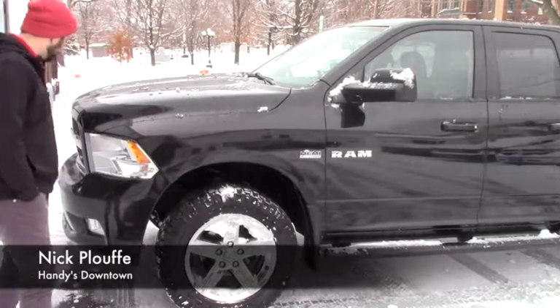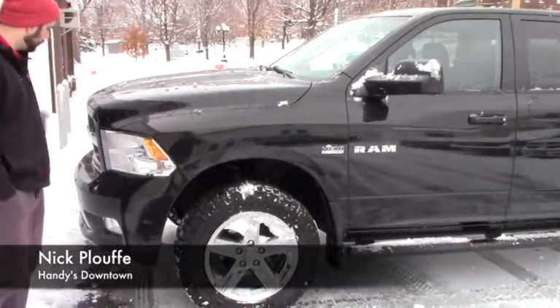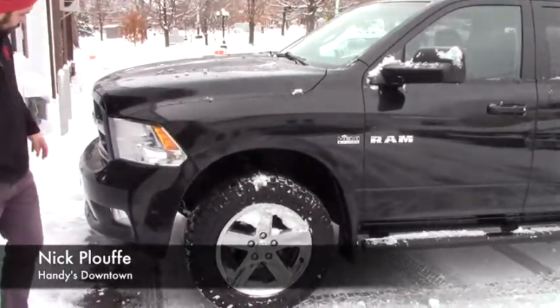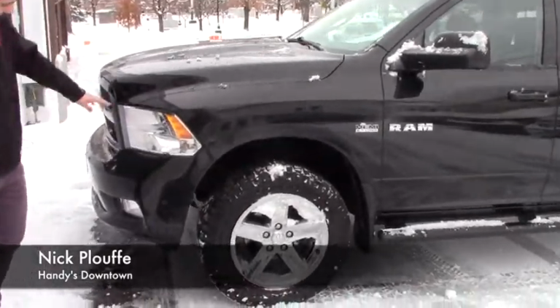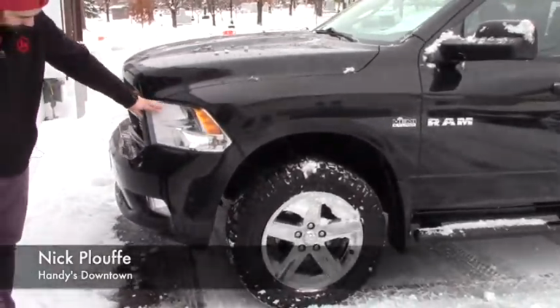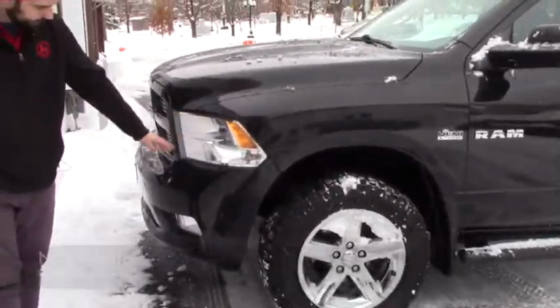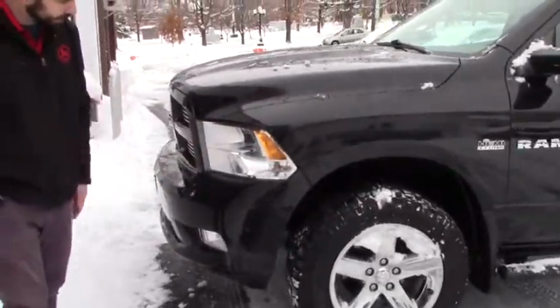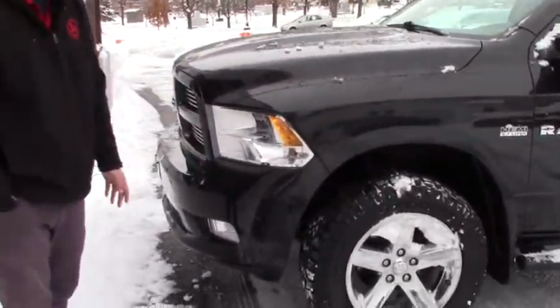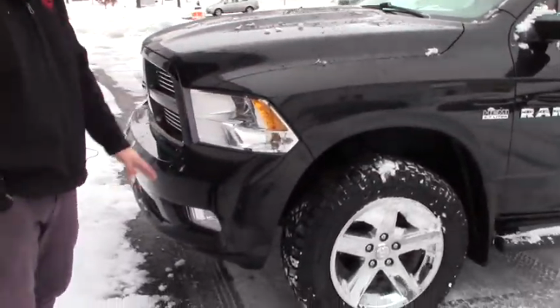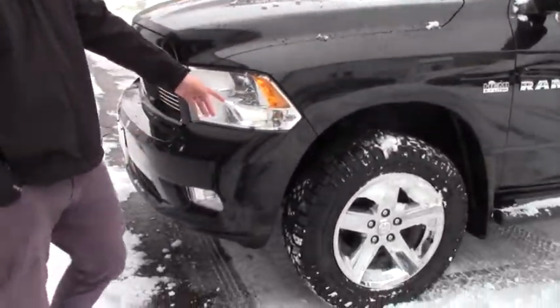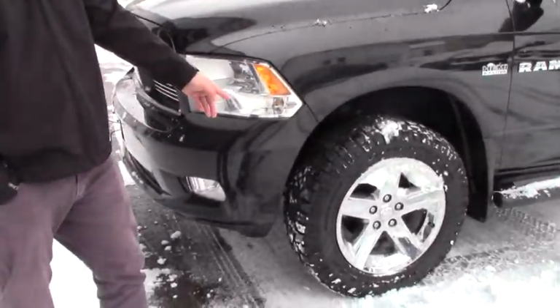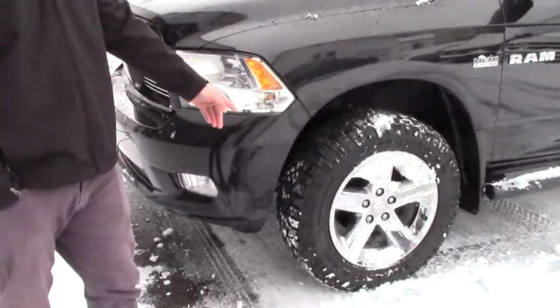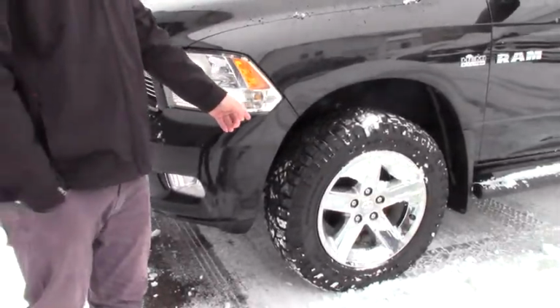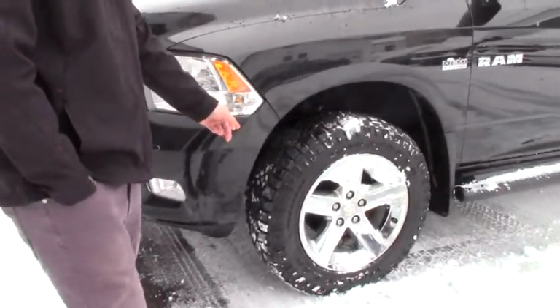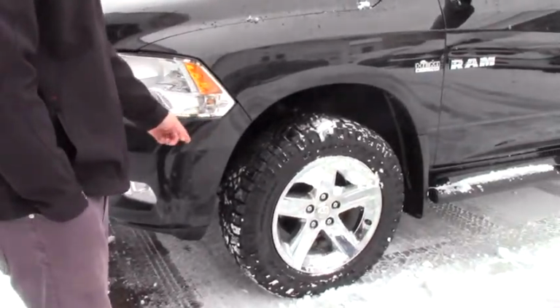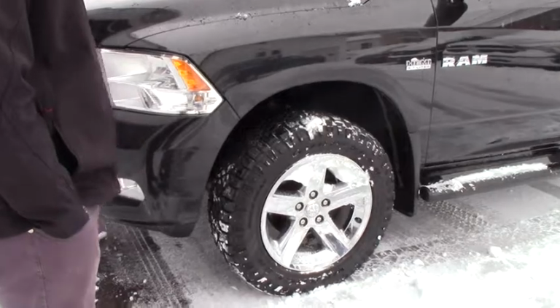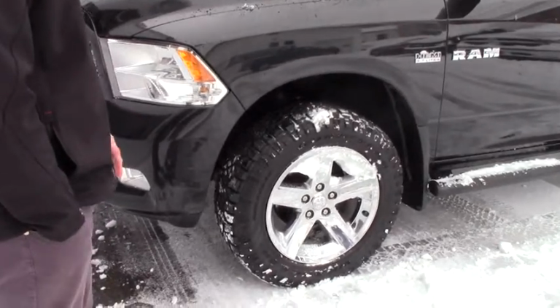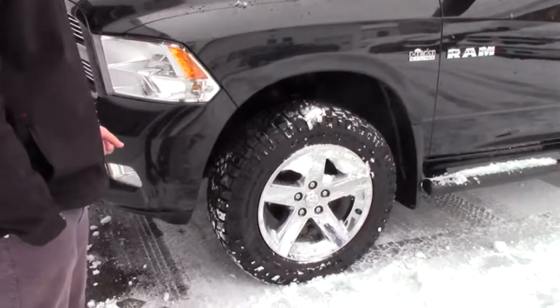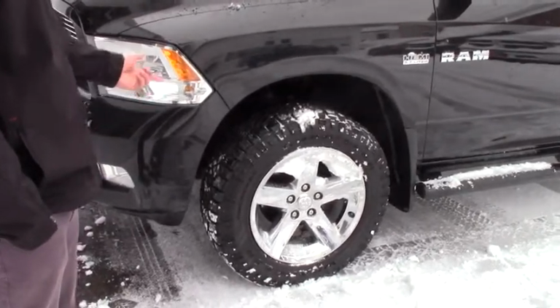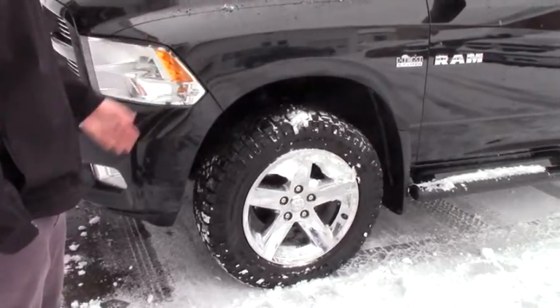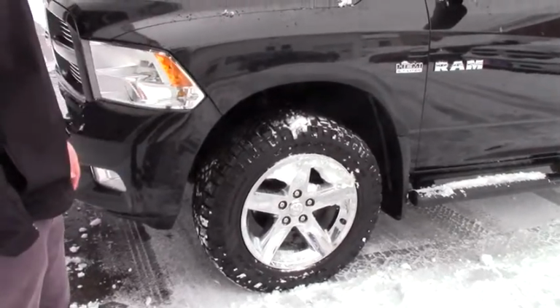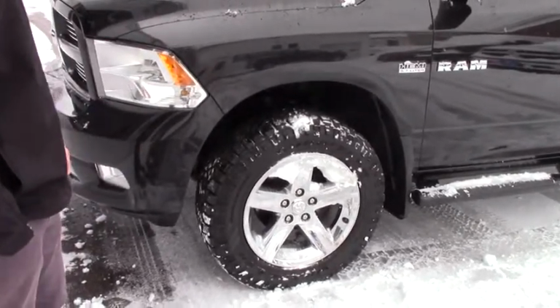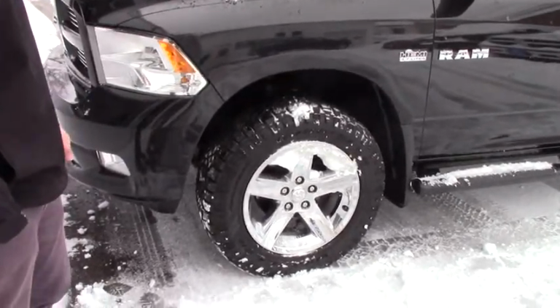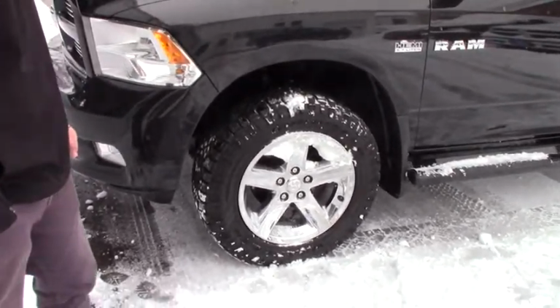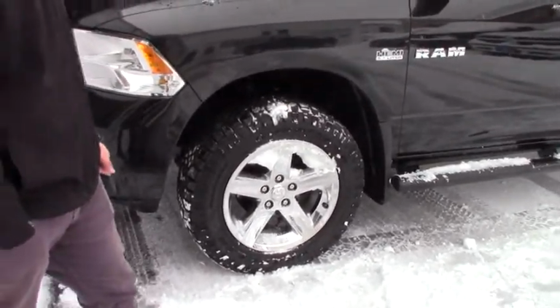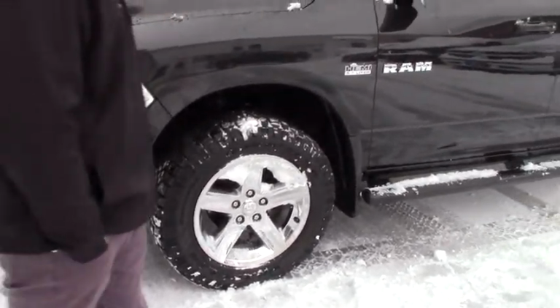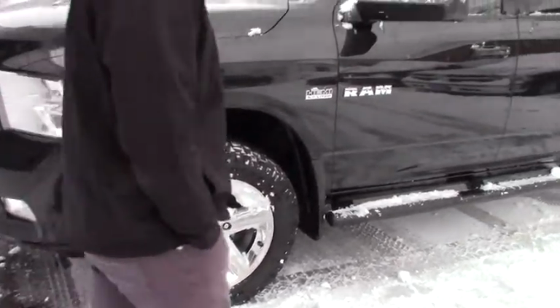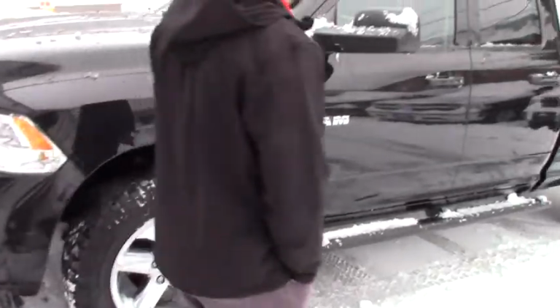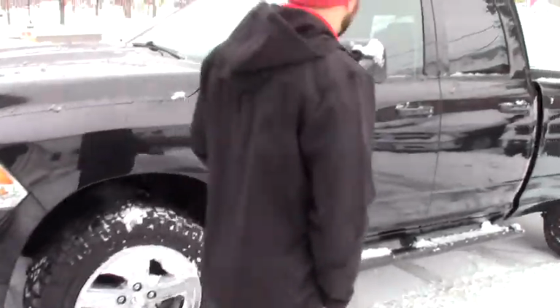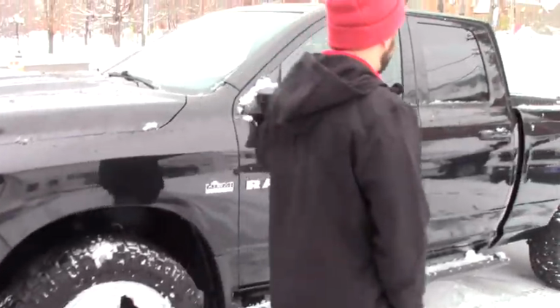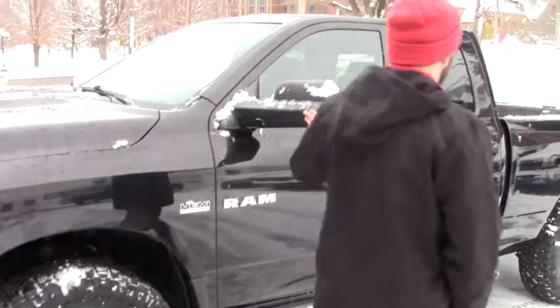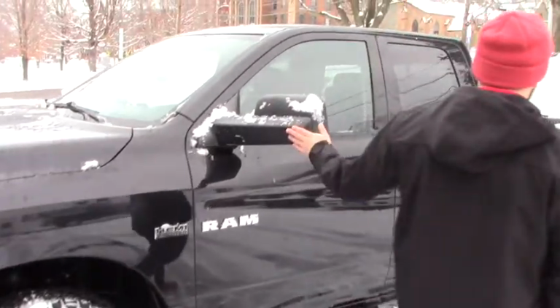You do have the LED headlights and fog lights. This is on a 20-inch chrome wheel. It's got really meaty Goodyear tires on here. Got the running boards and a fold-away mirror.